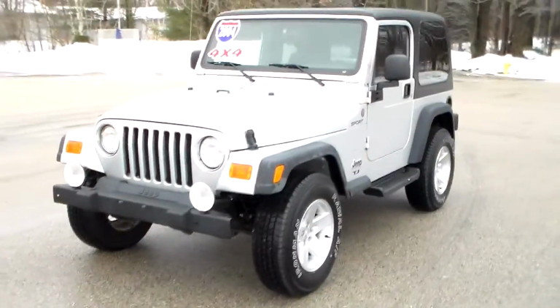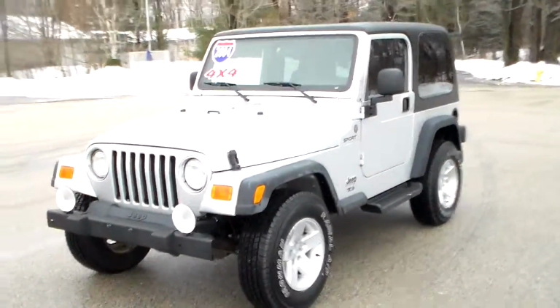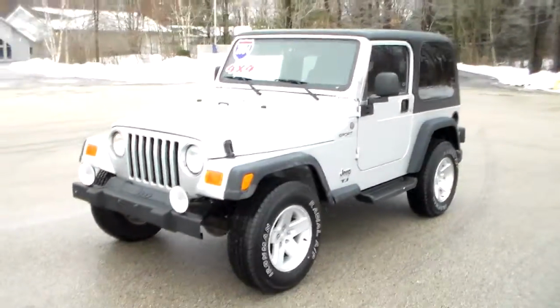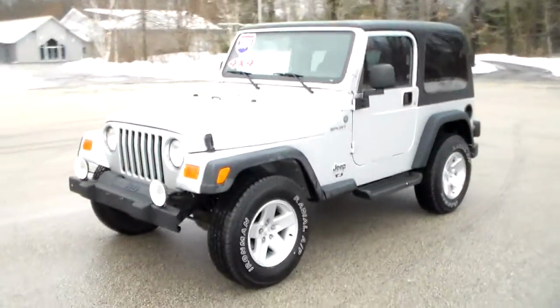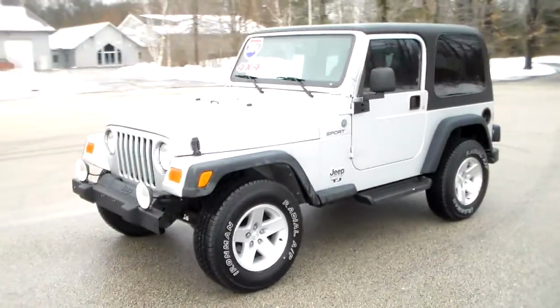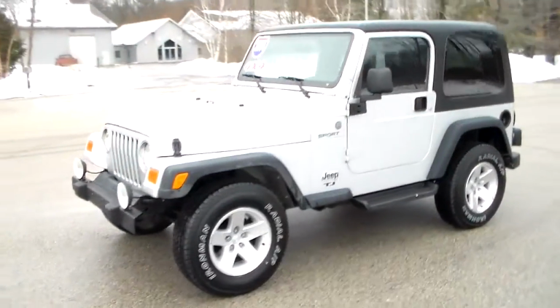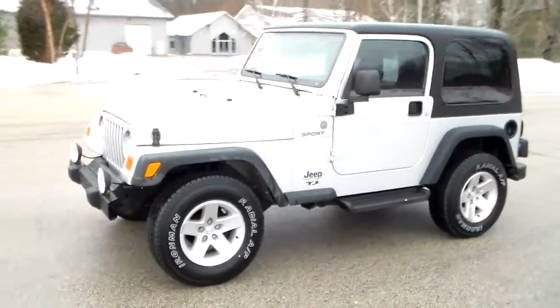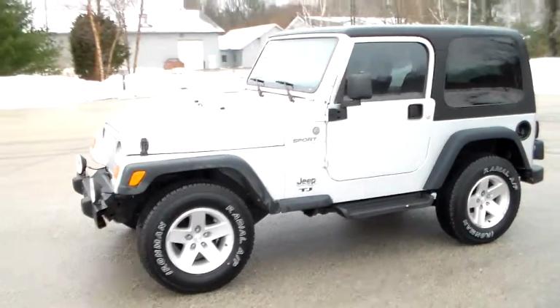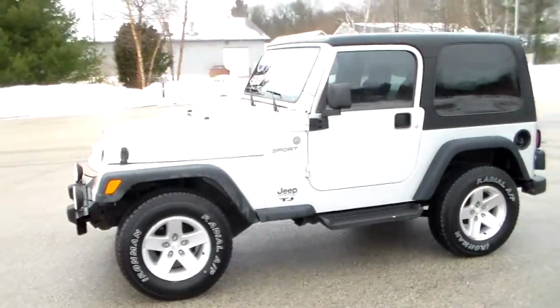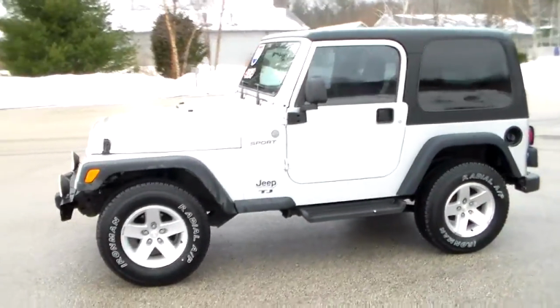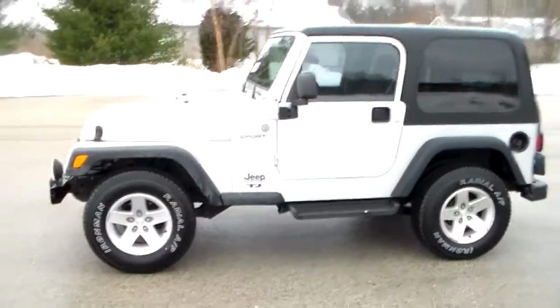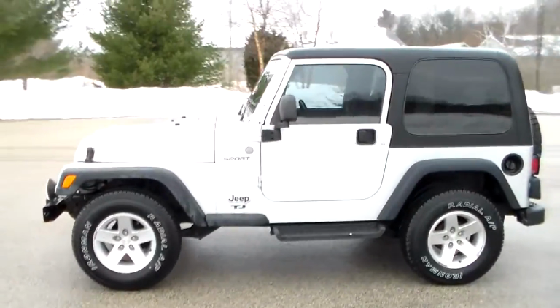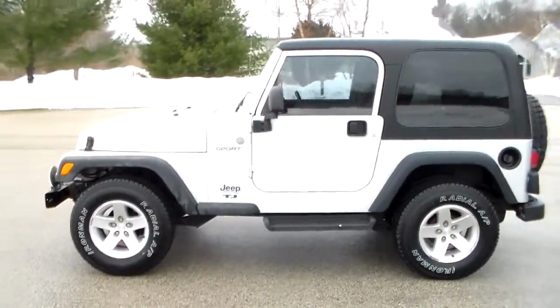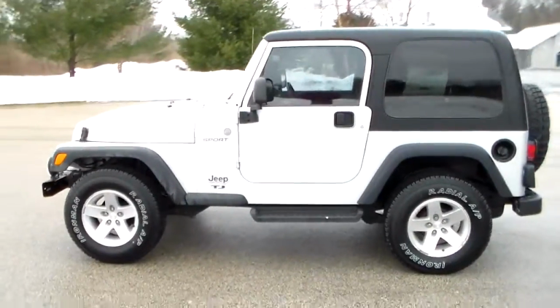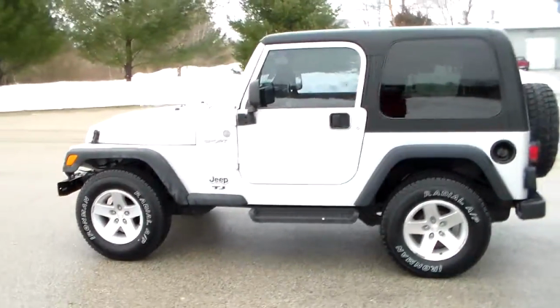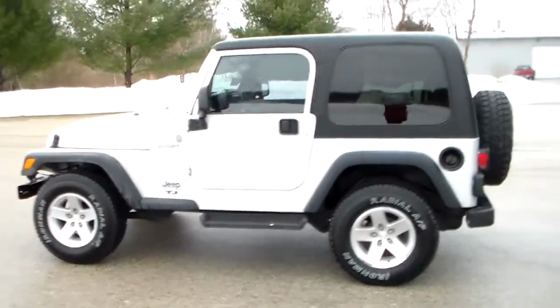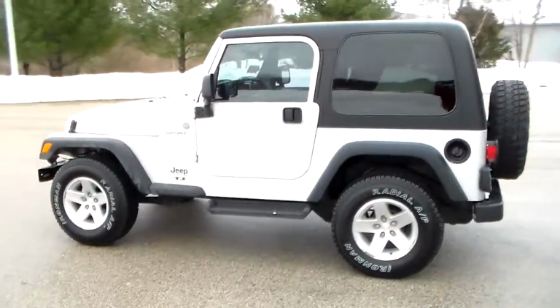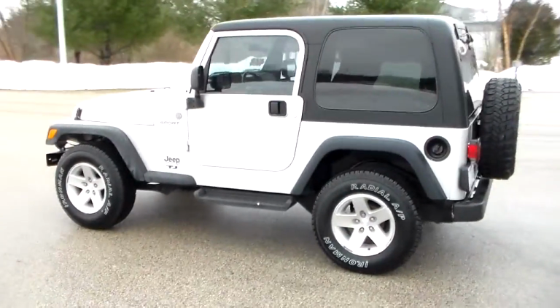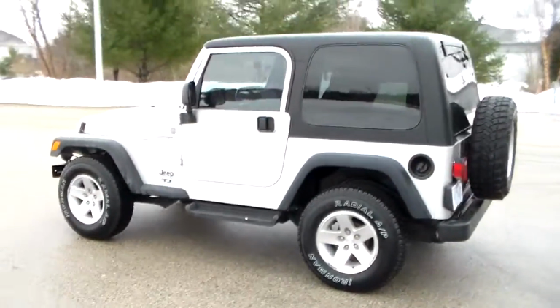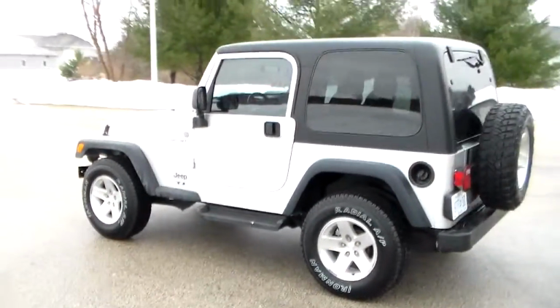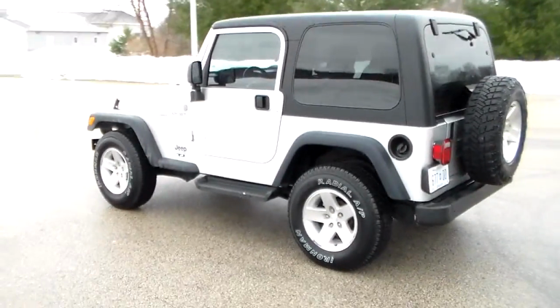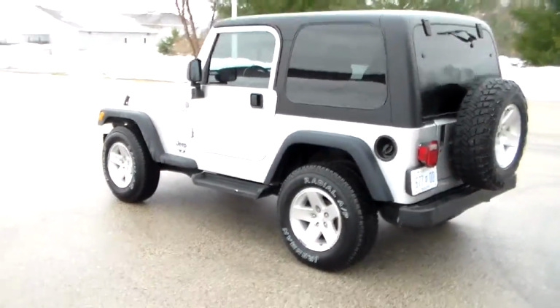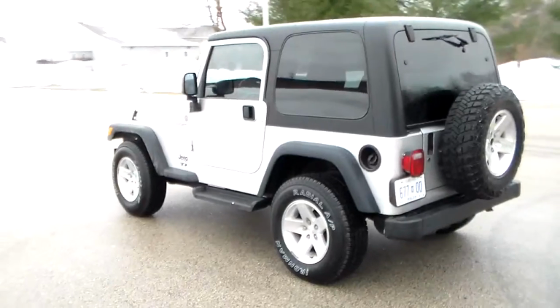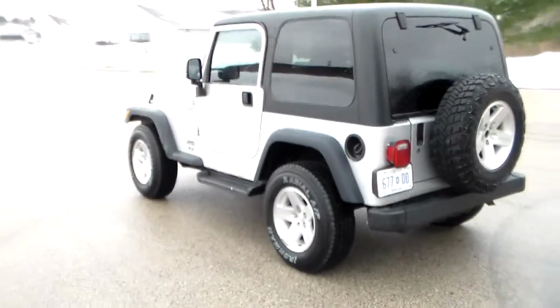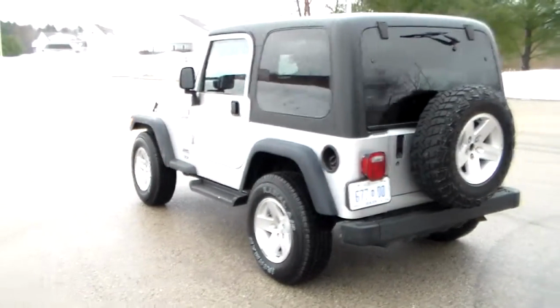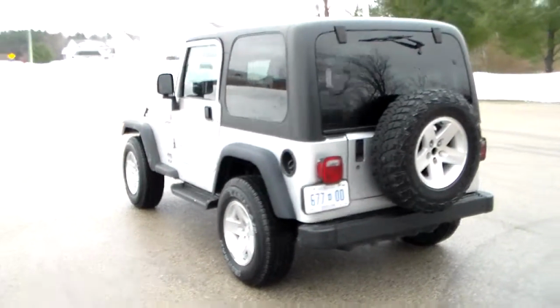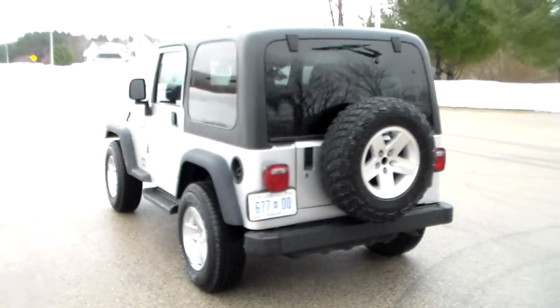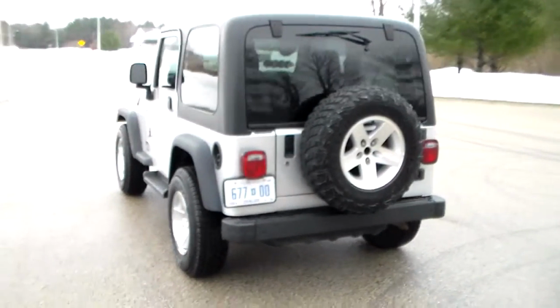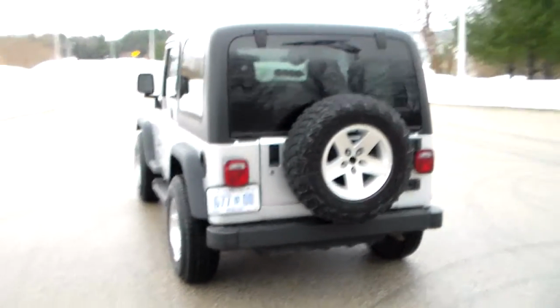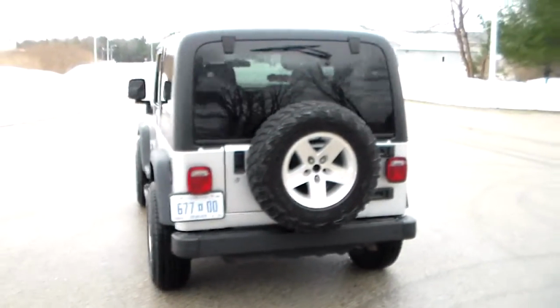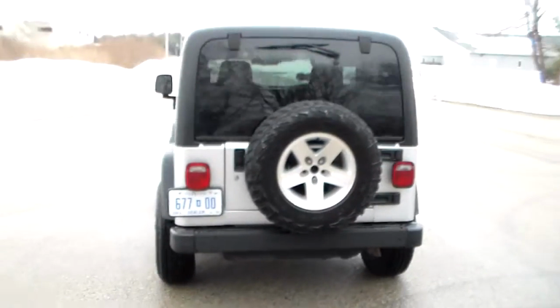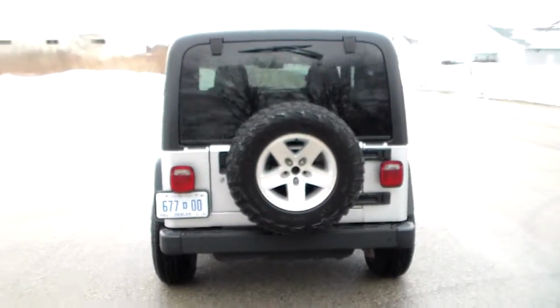This is a 2004 Jeep Wrangler Sport, TJ body style. Only 74,000 miles on it. It's nice and clean inside and out.